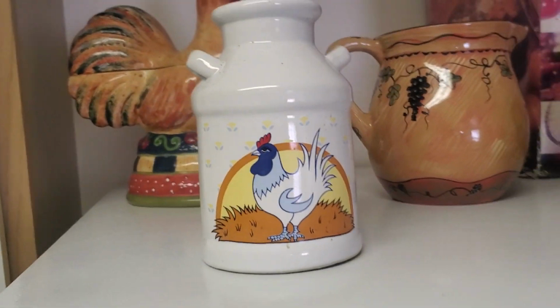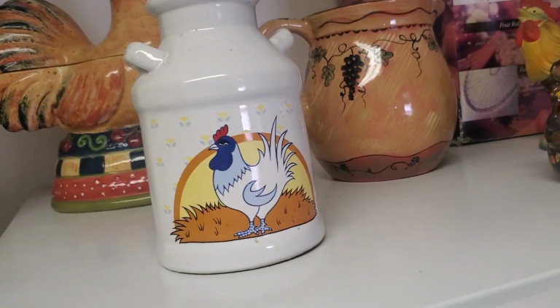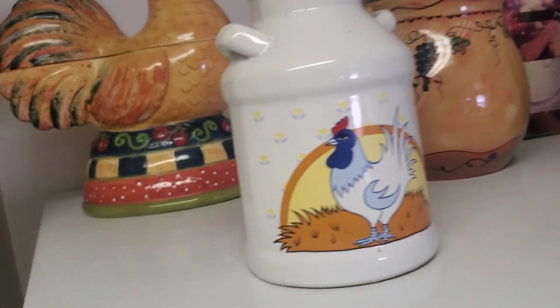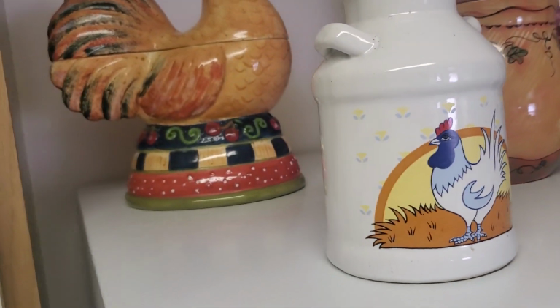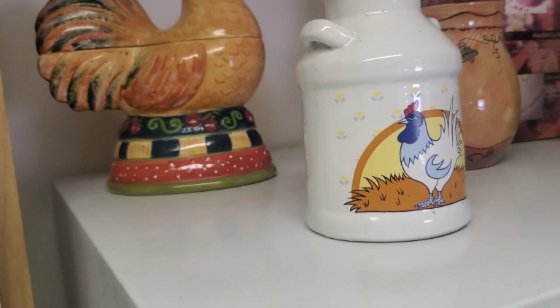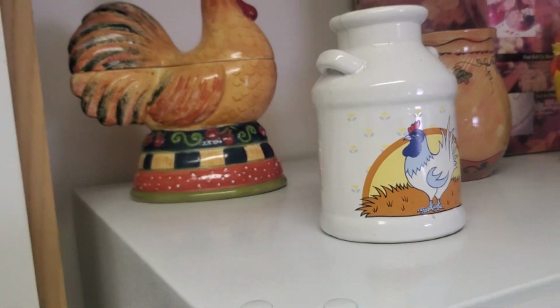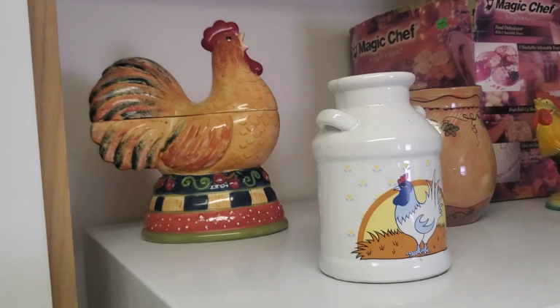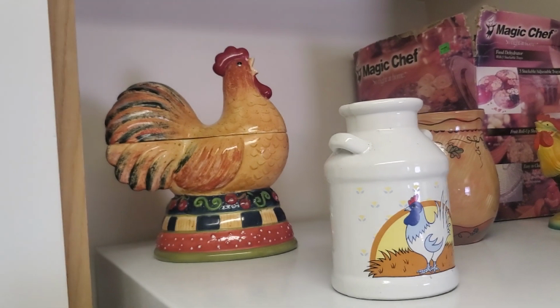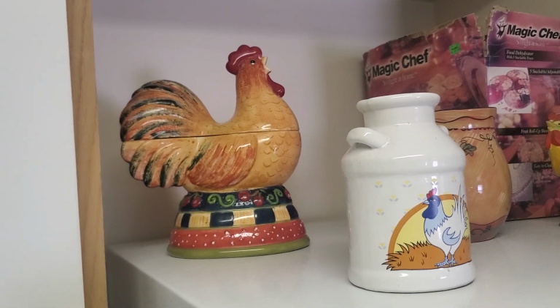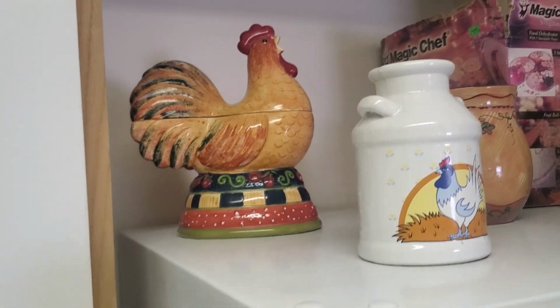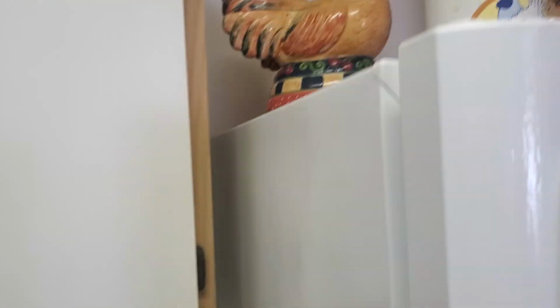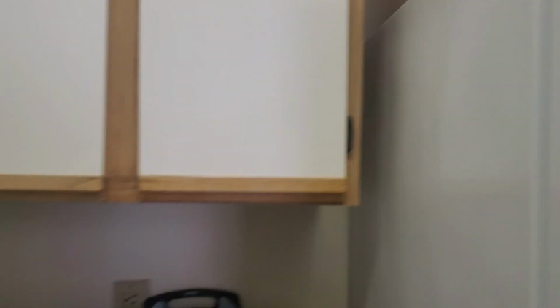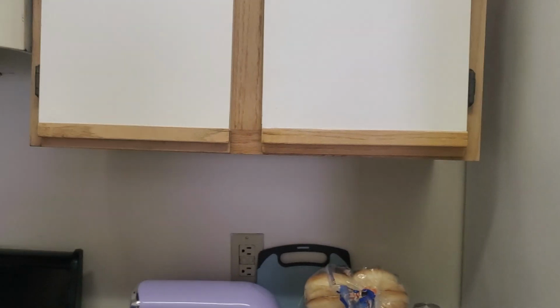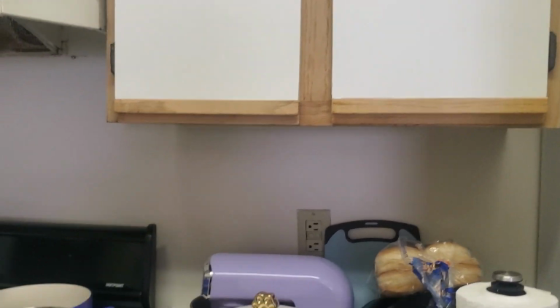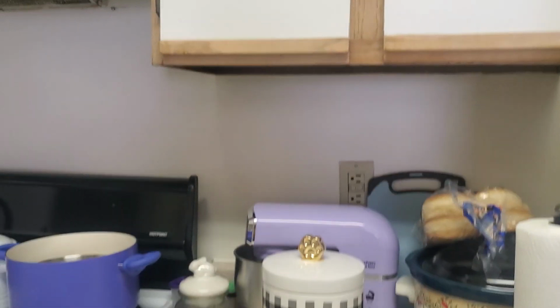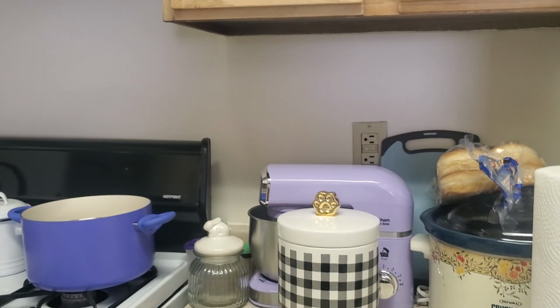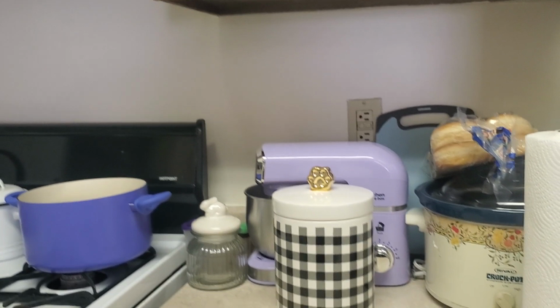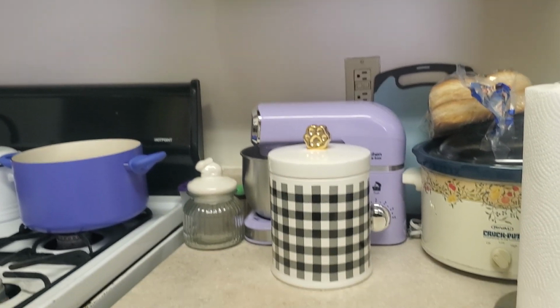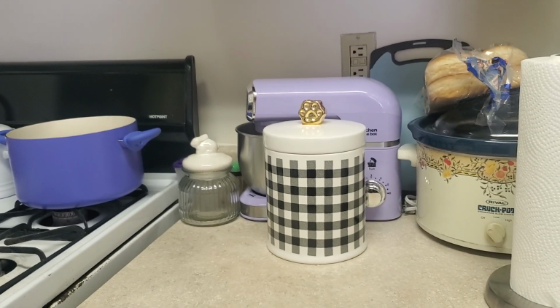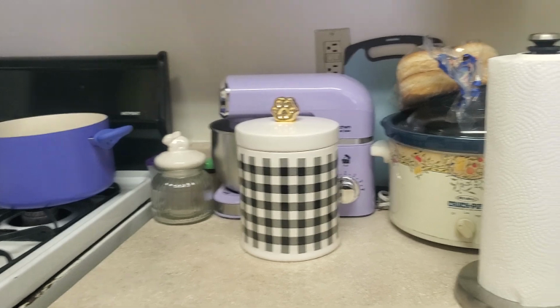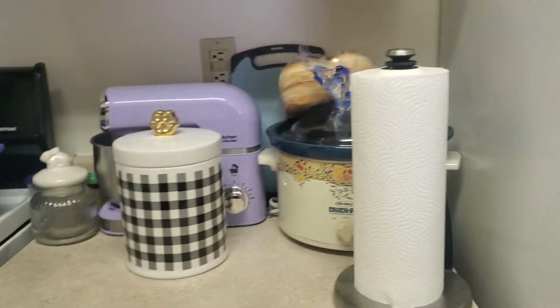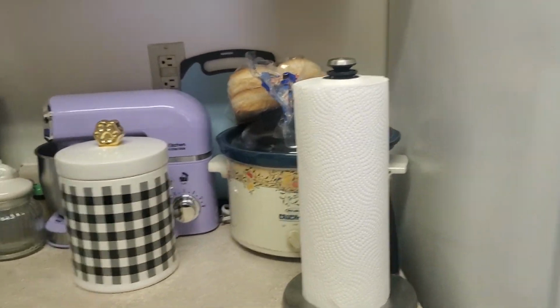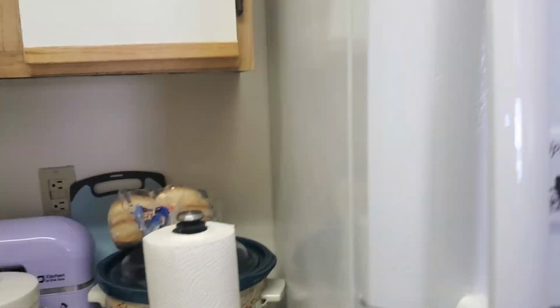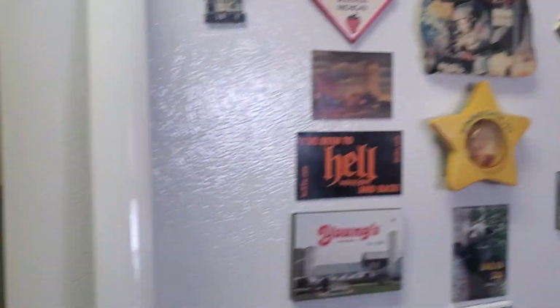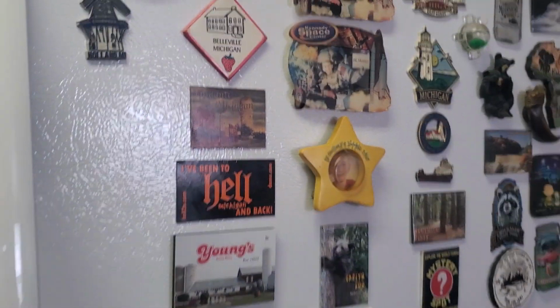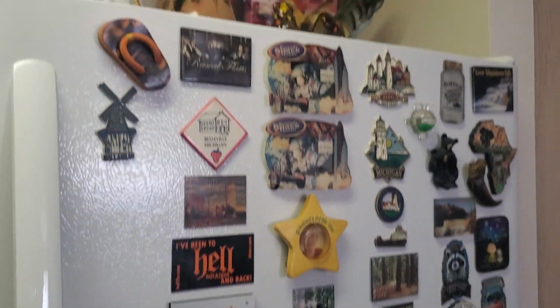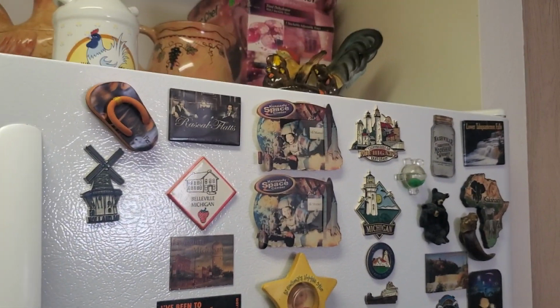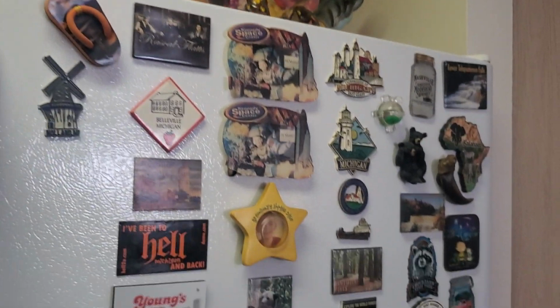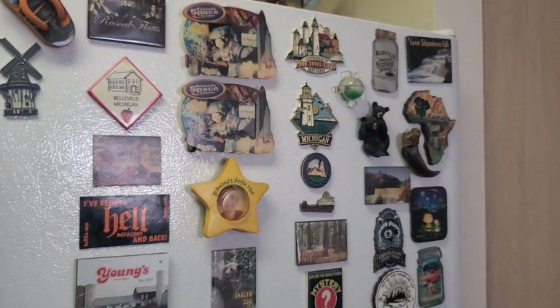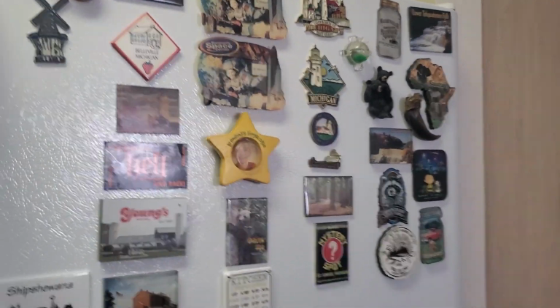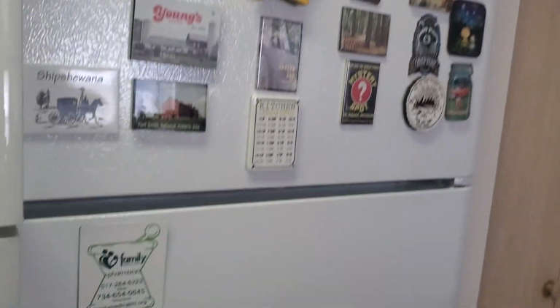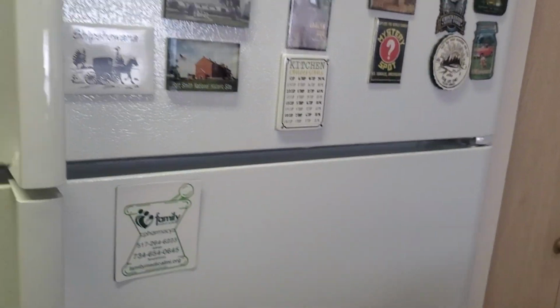Then up here from our Doggone Happy. That little rooster there, my daughter Shannon made me a long time ago. You guys will see a lot of things you probably remember from auction. And we're in the kitchen now, of course. Here's all the little places I've been.